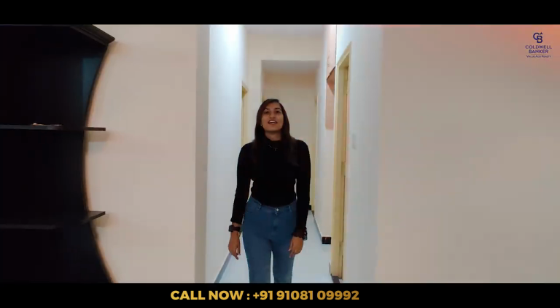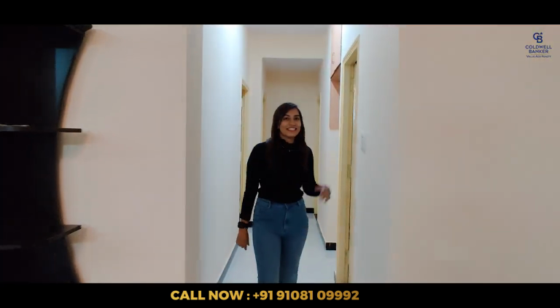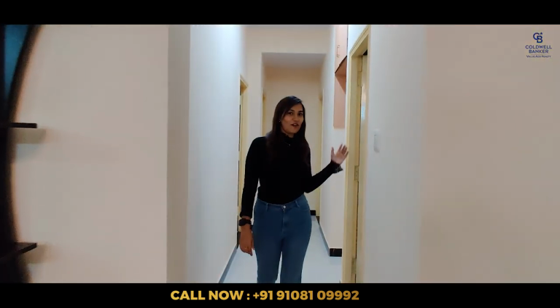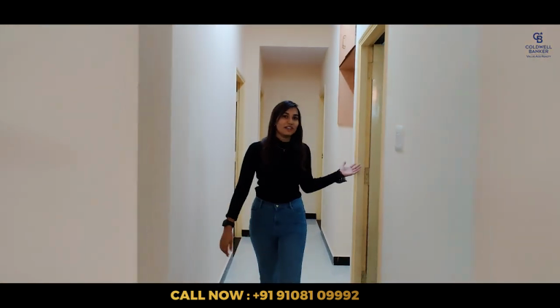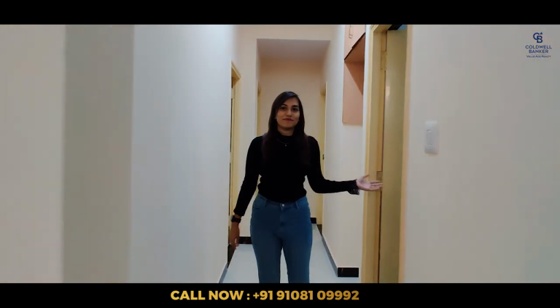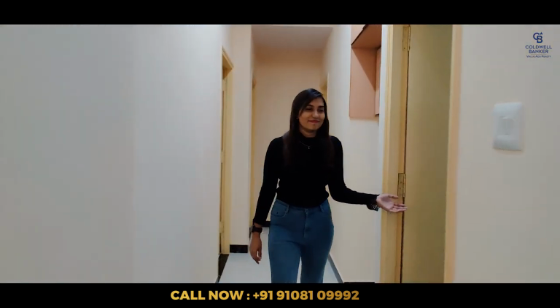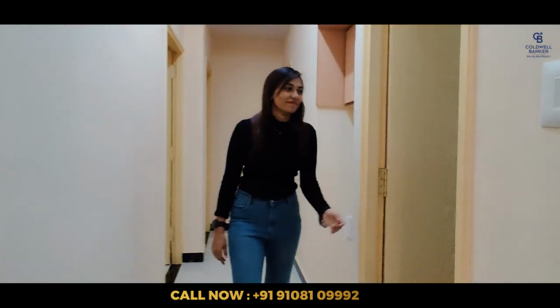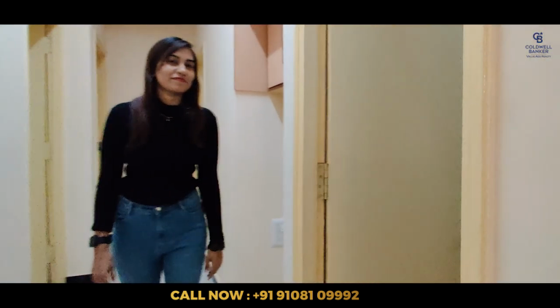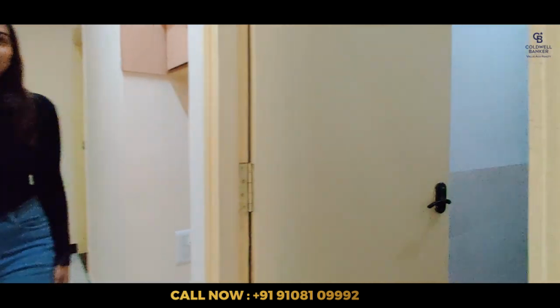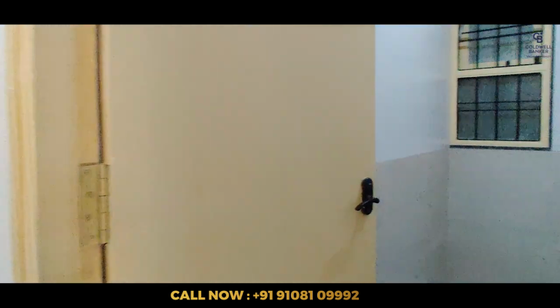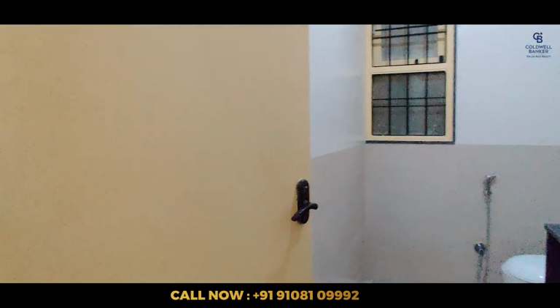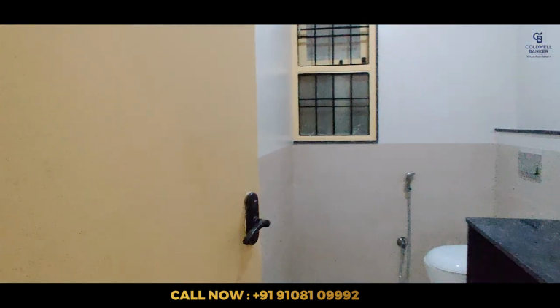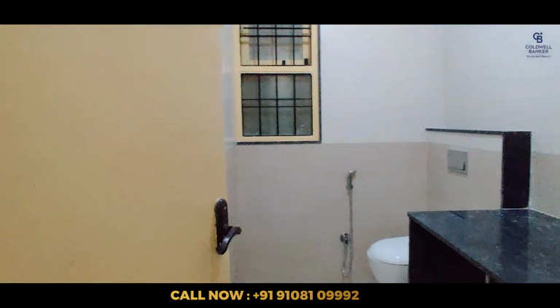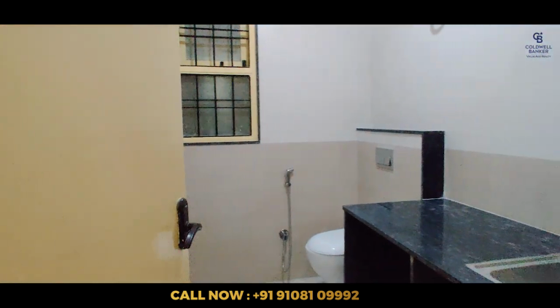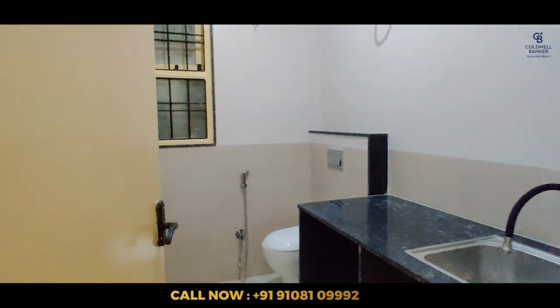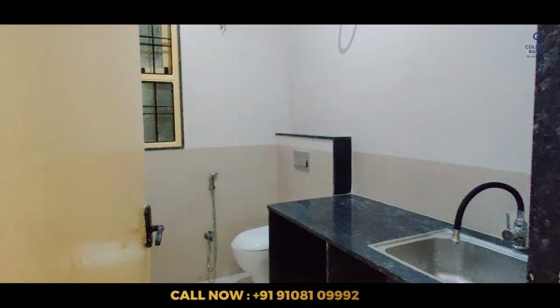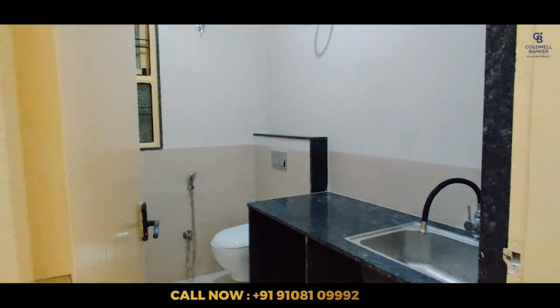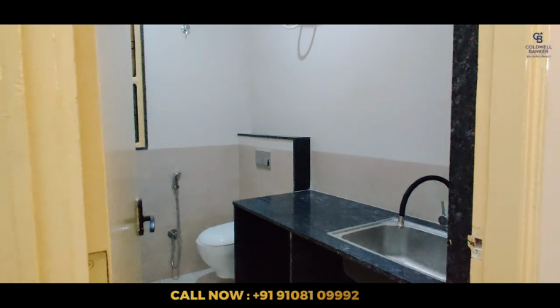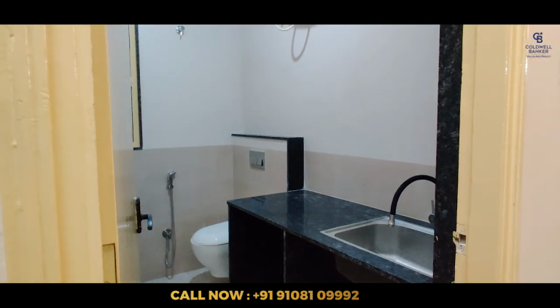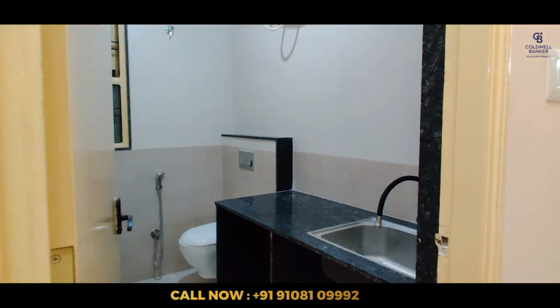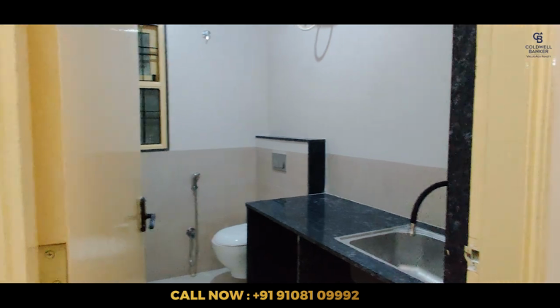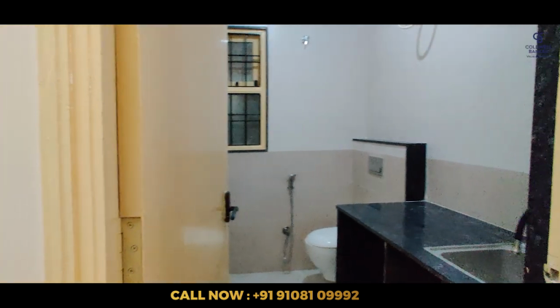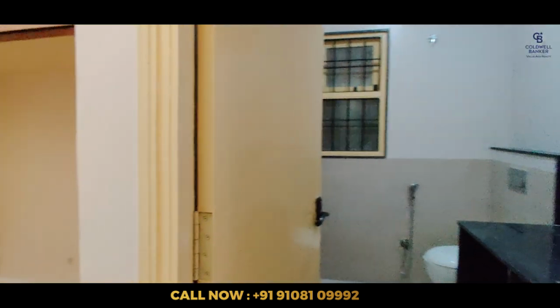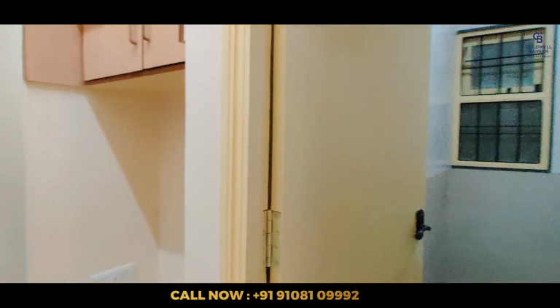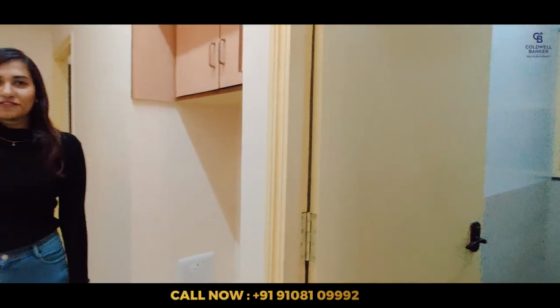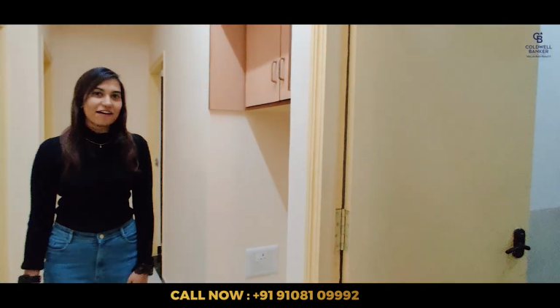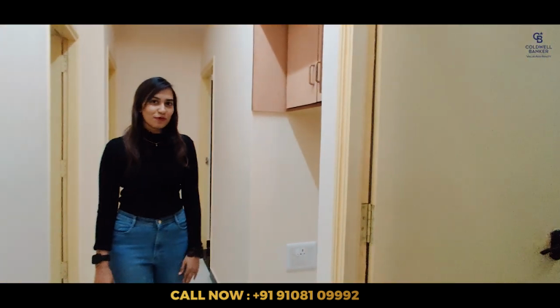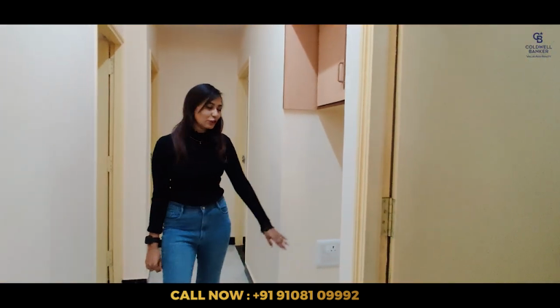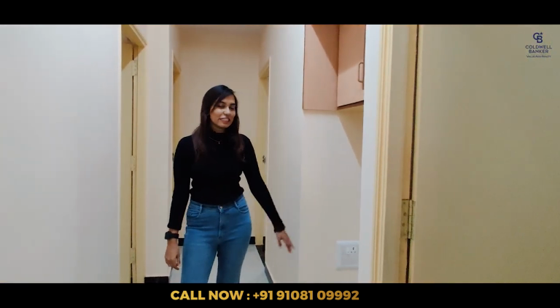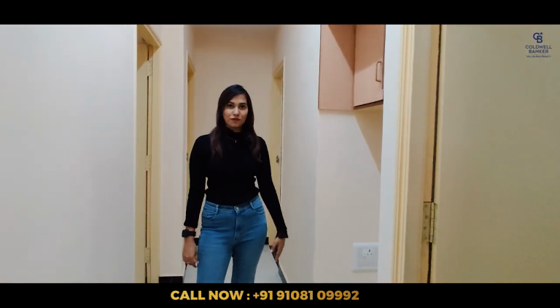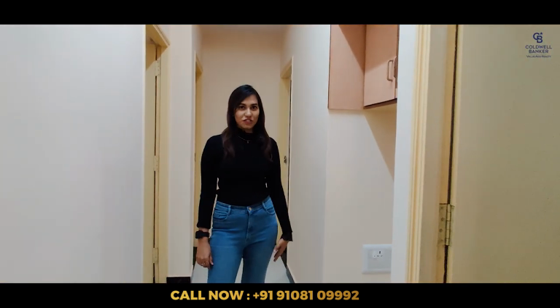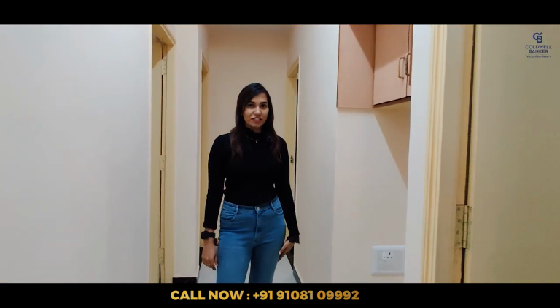So, this is the common bathroom. And we have a small utility space for a washing machine.